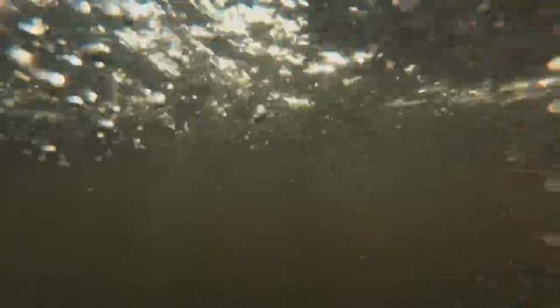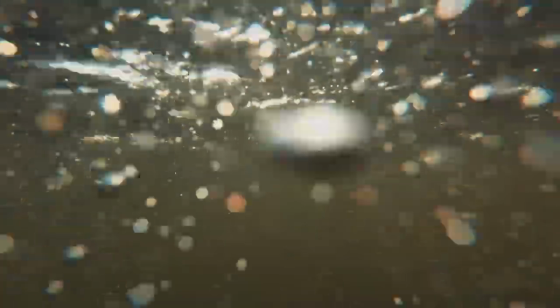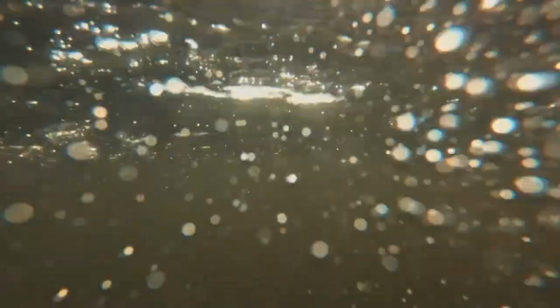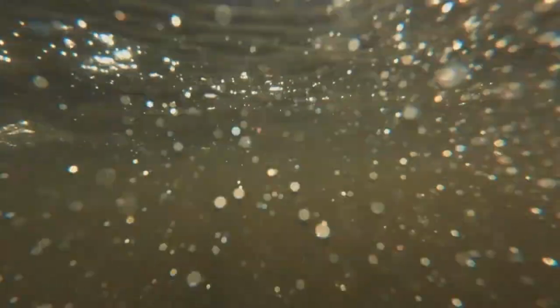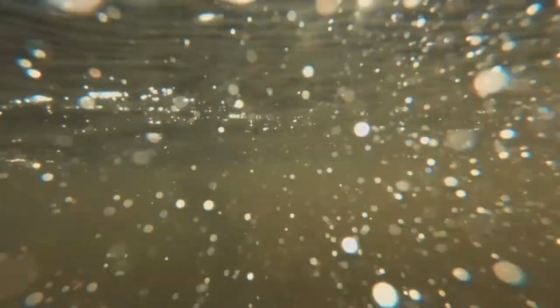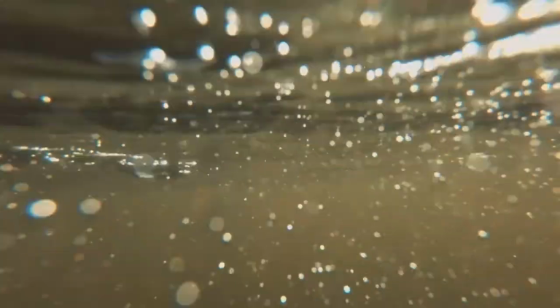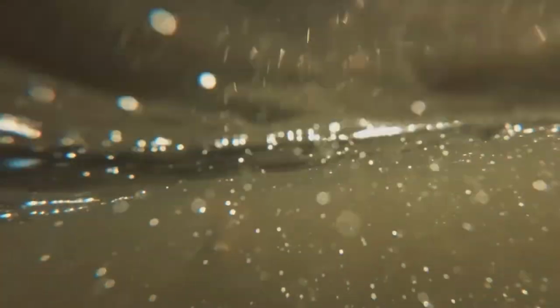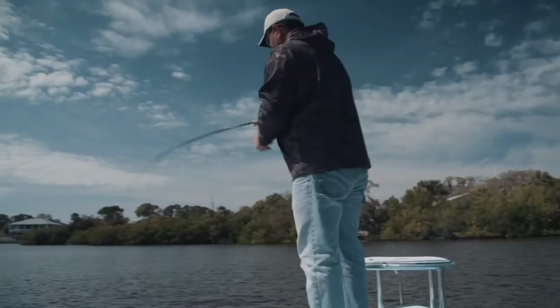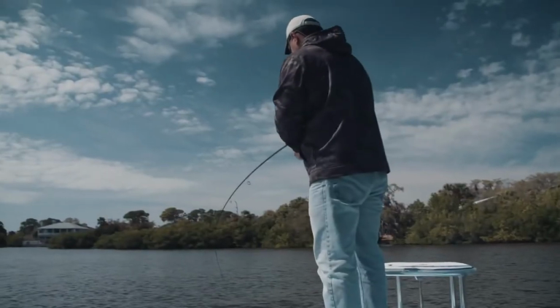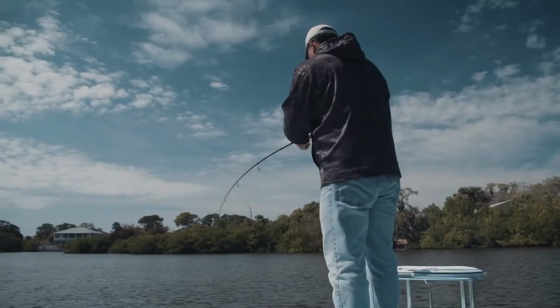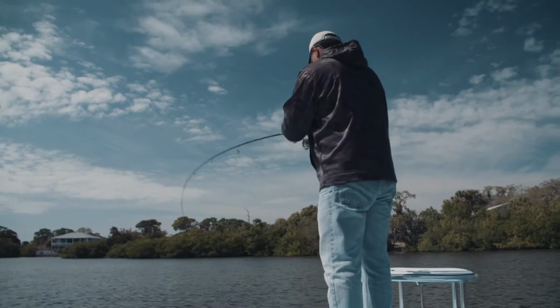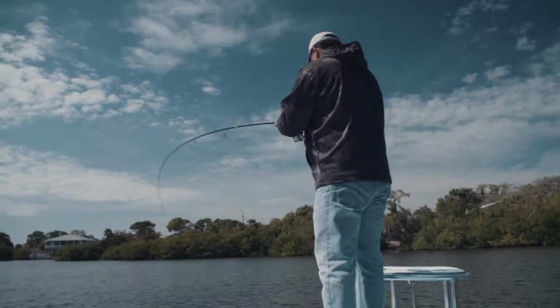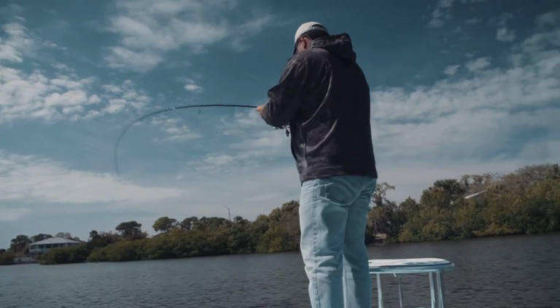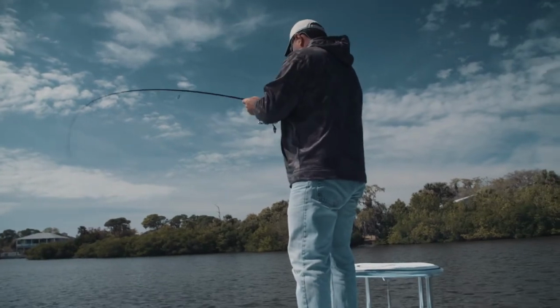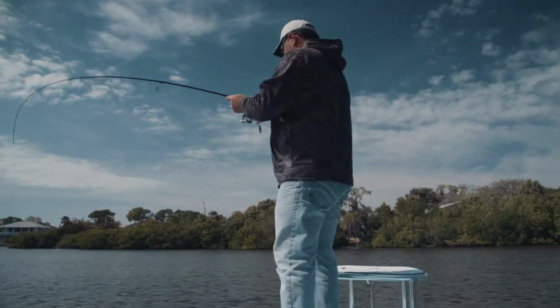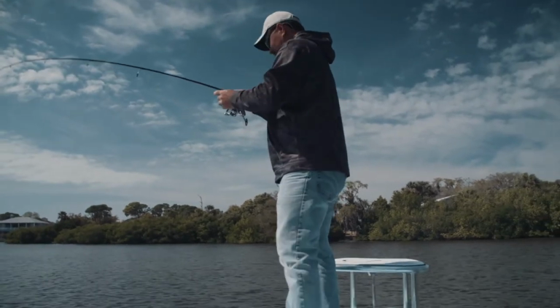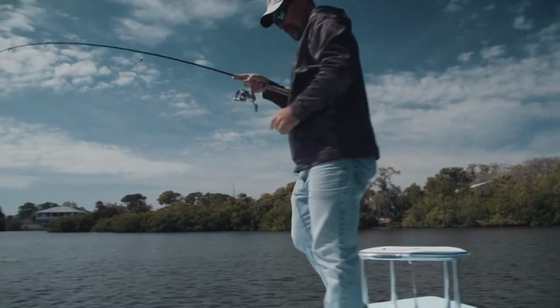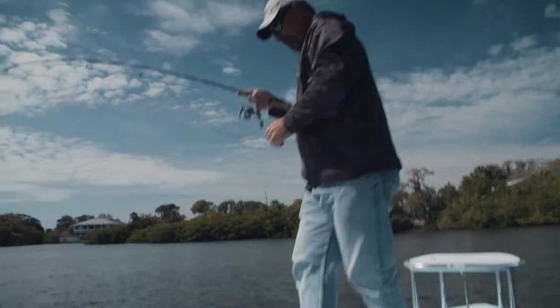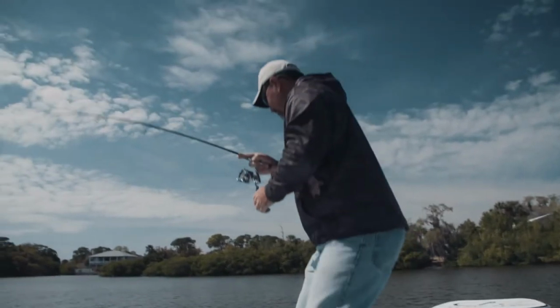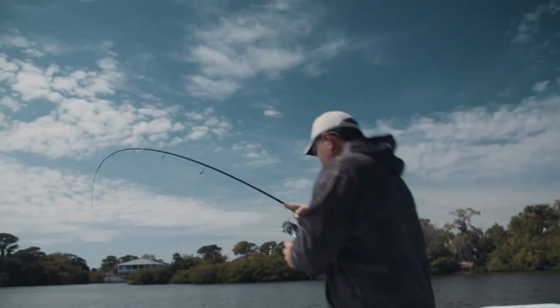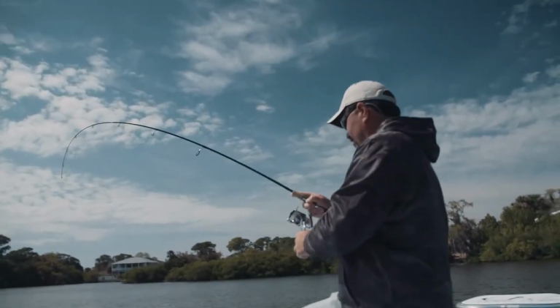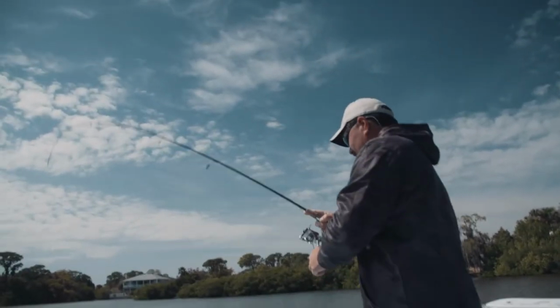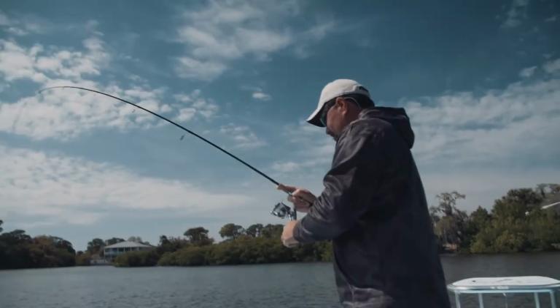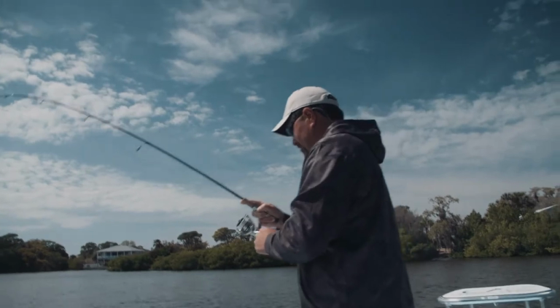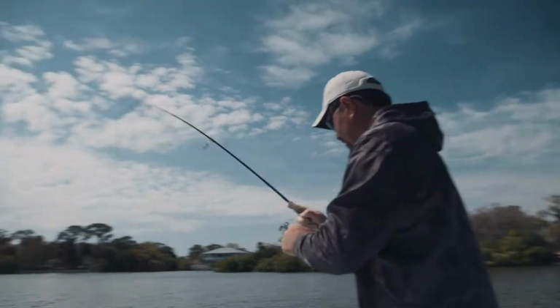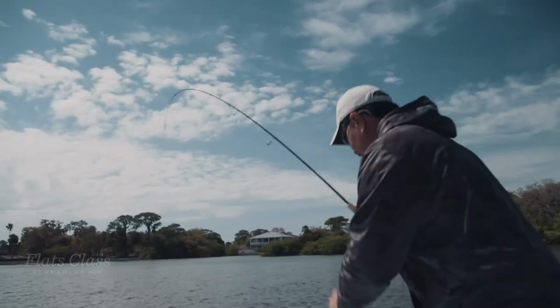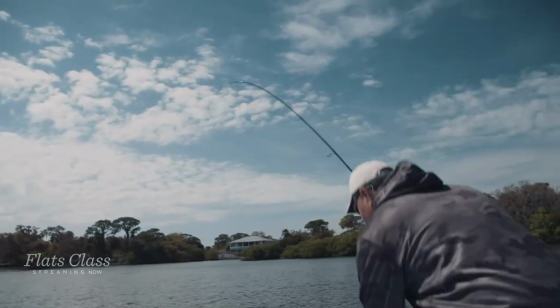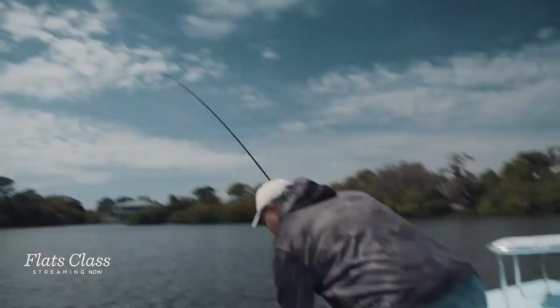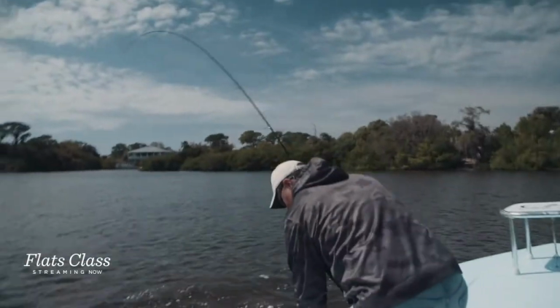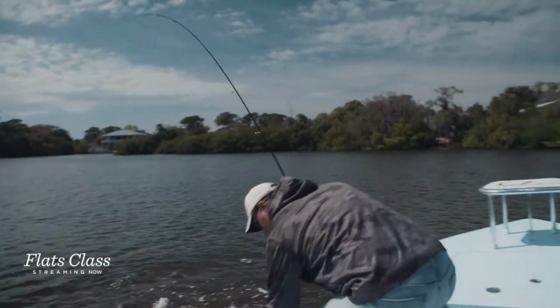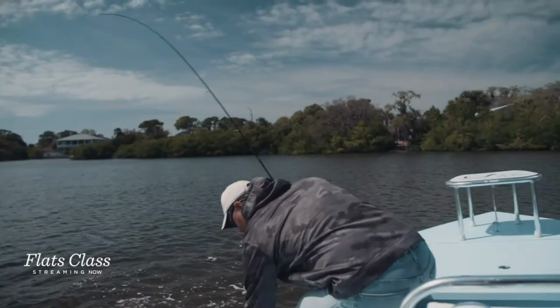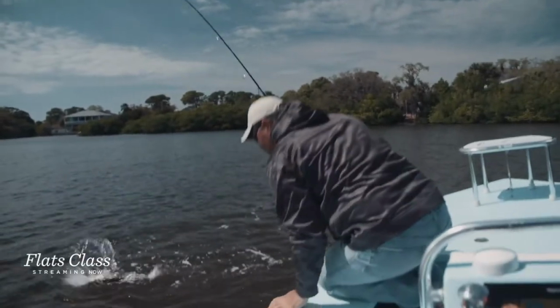Stay on now. A slab. That one hit it a little better when he hit it. Thumped it. Oh yeah. He ate it. That's a winter trout. That is a winter trout there.